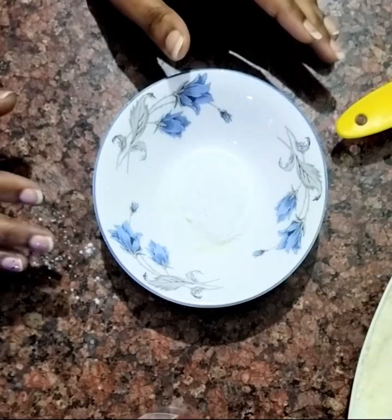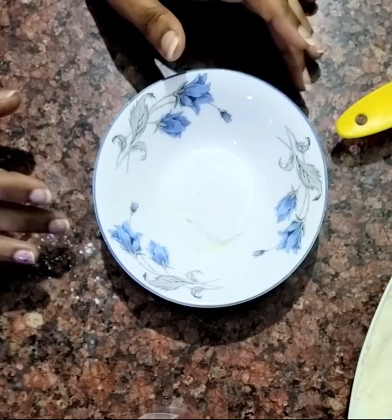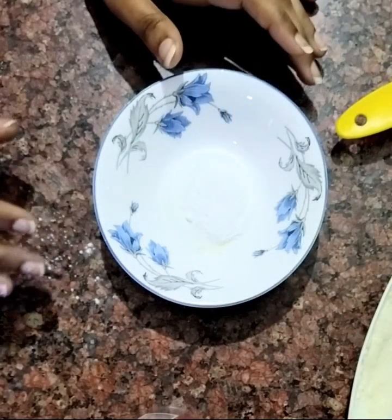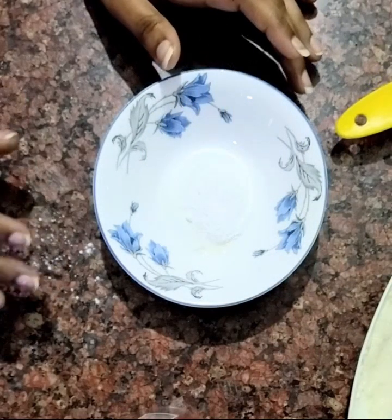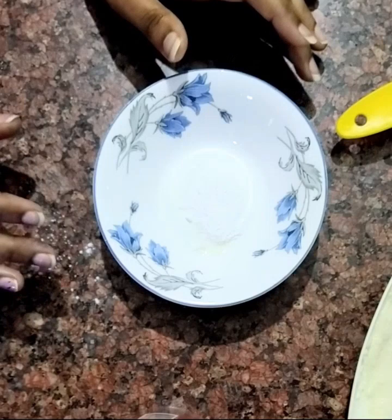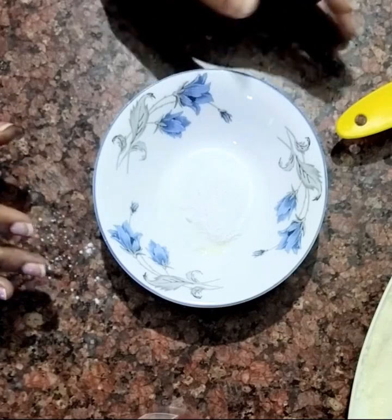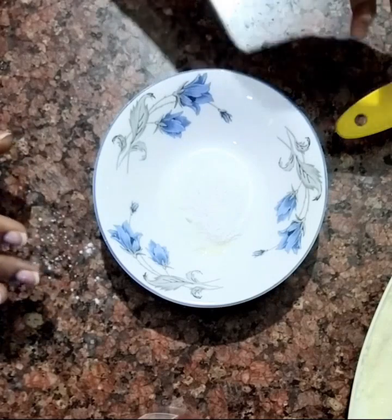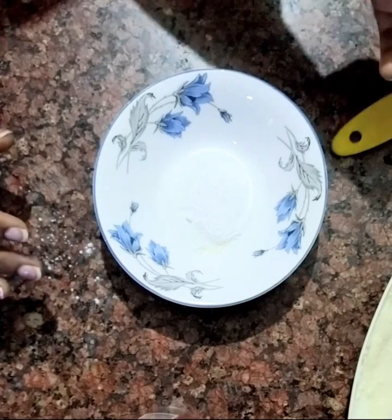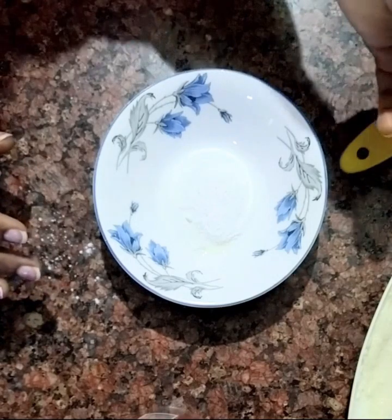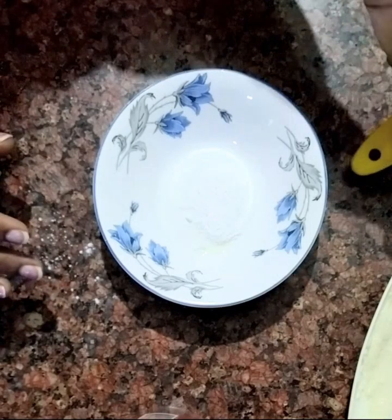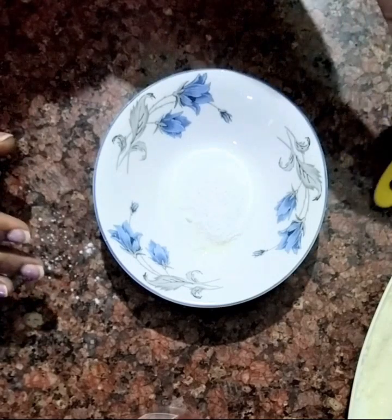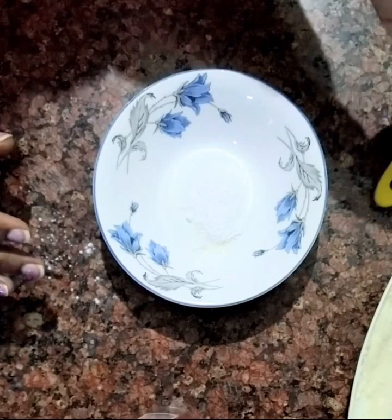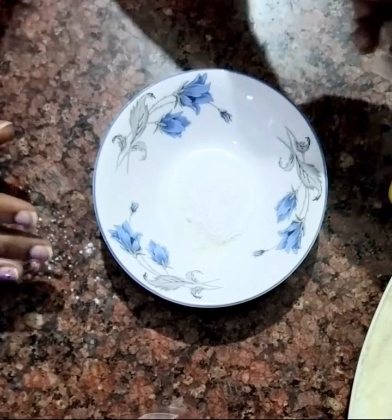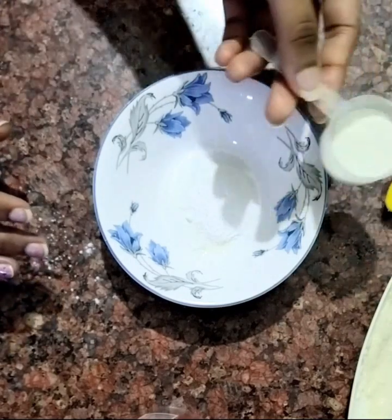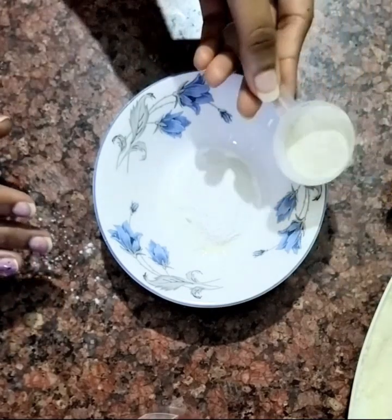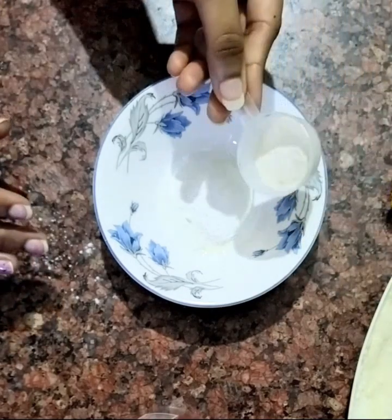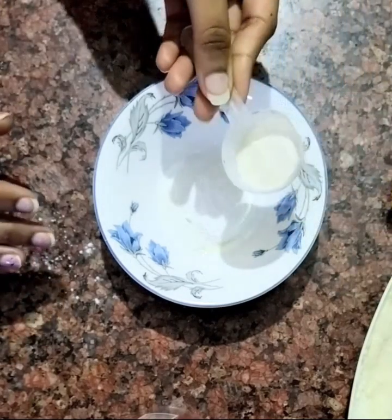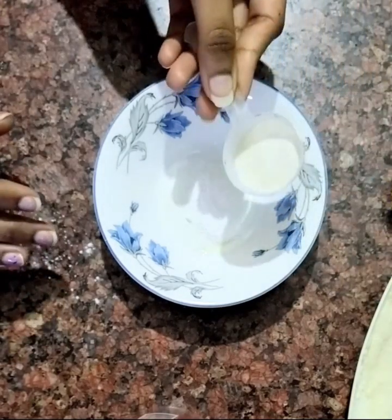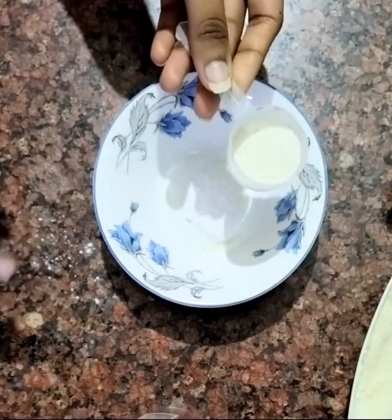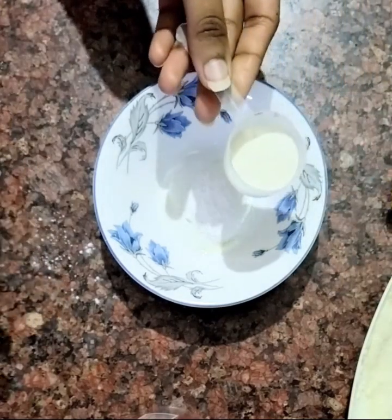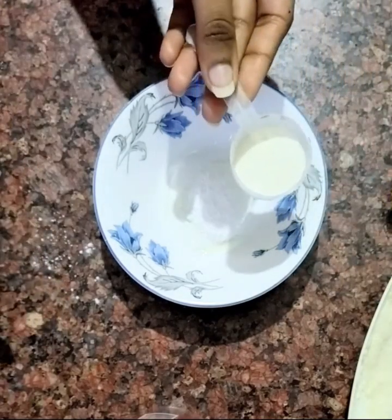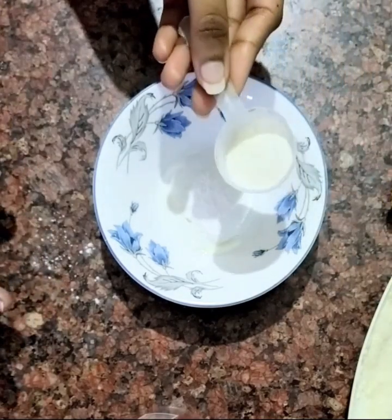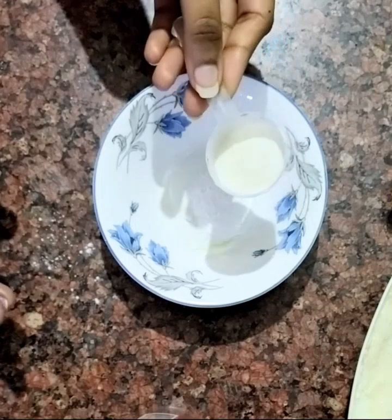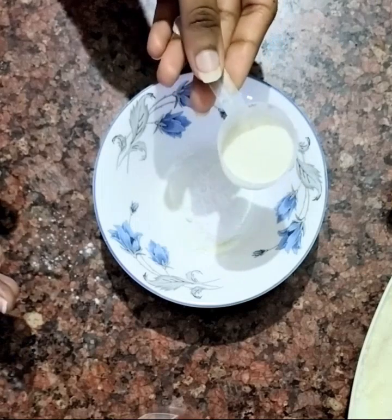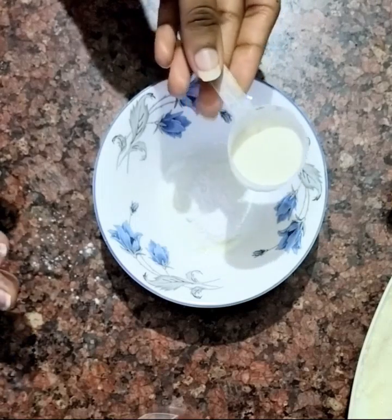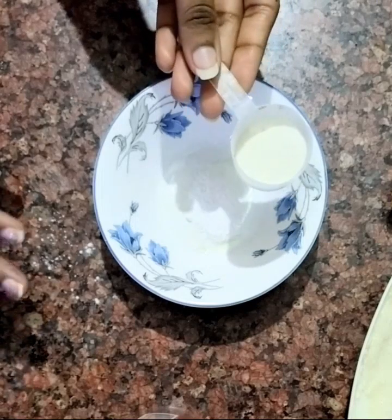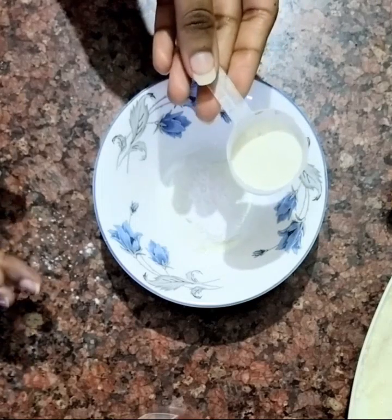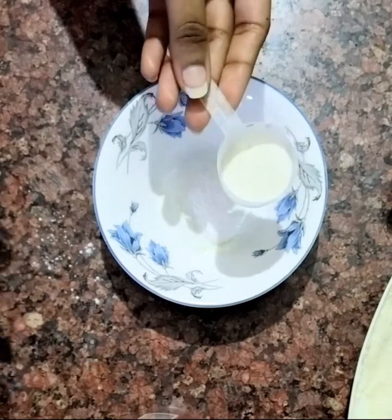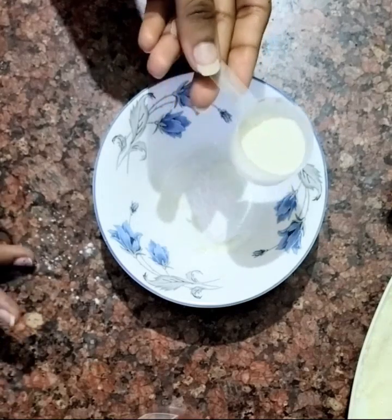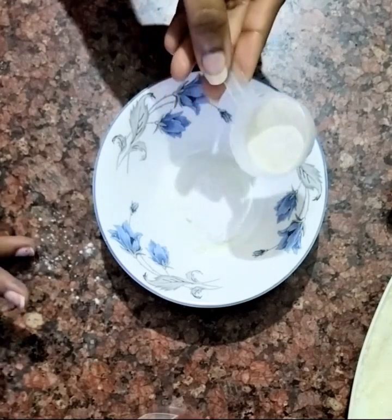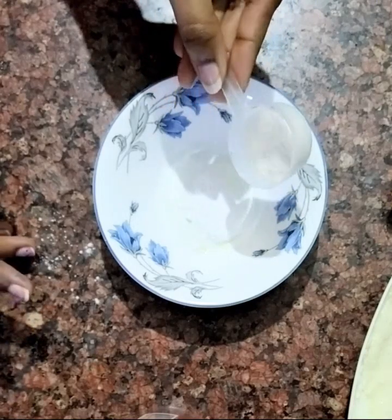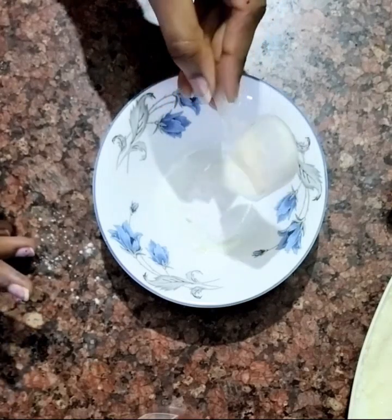Now we will add rice flour. I have ground rice grains at home, but if you want you can purchase rice flour from the market.